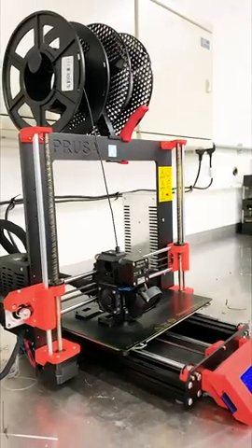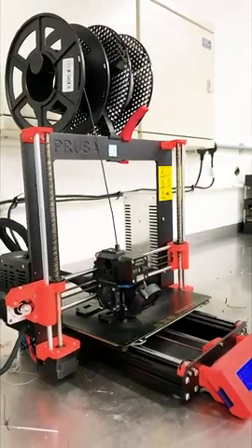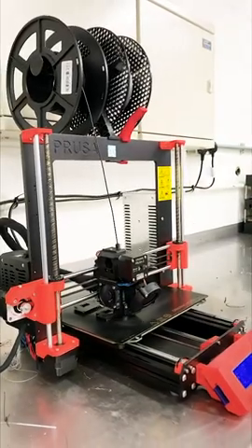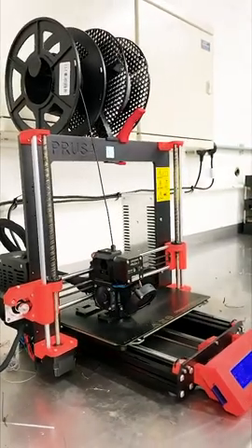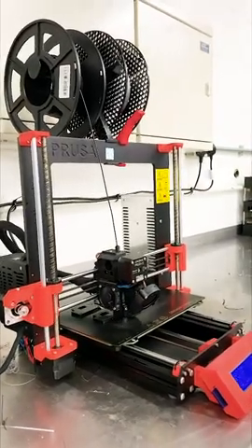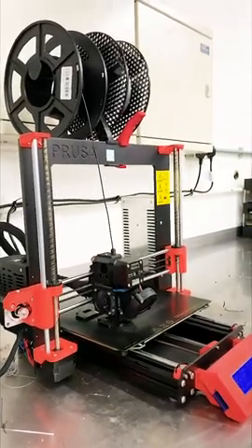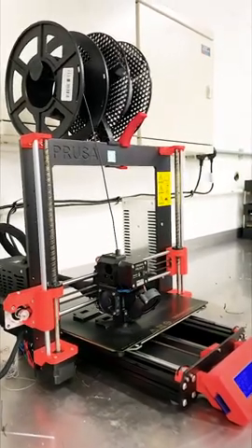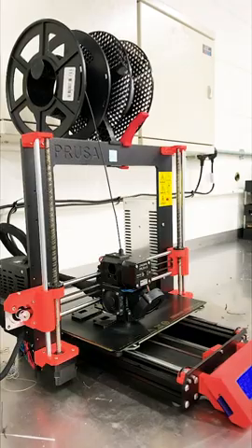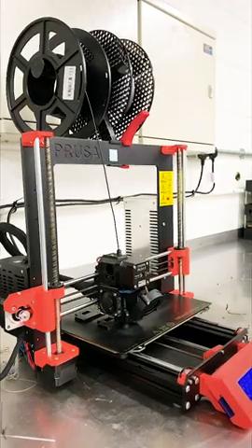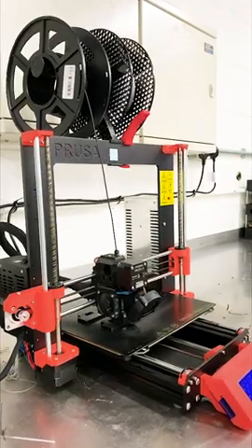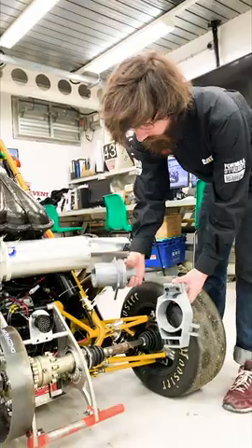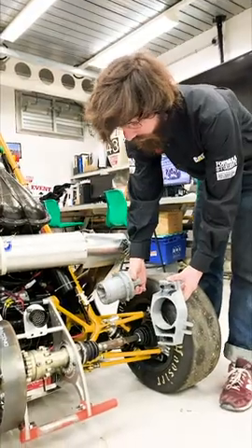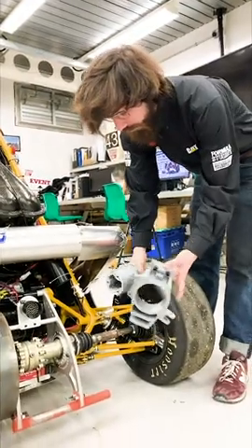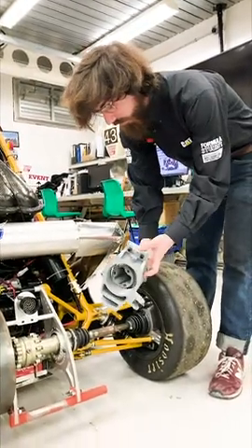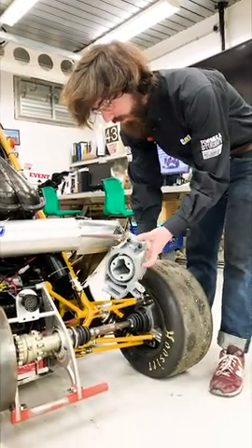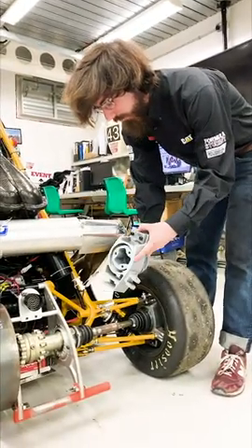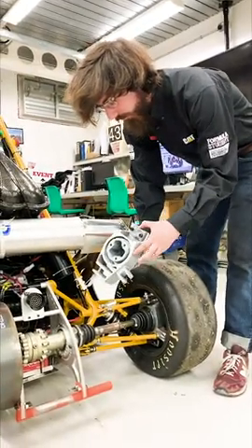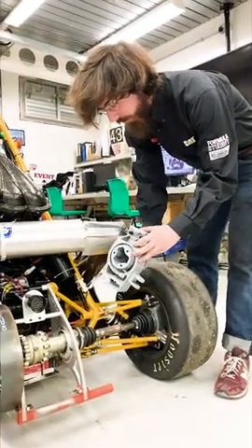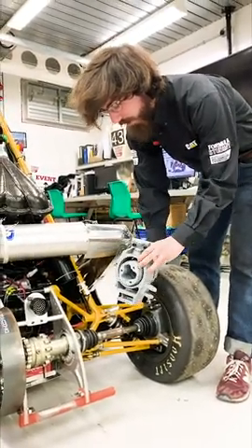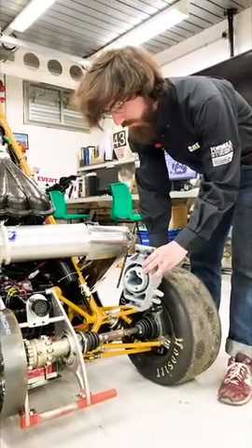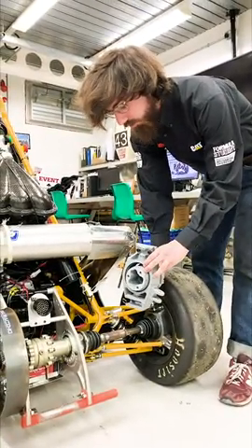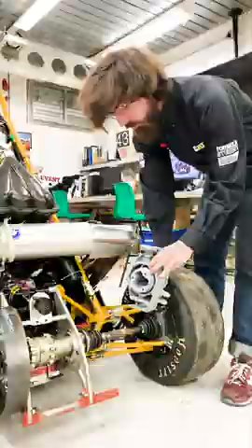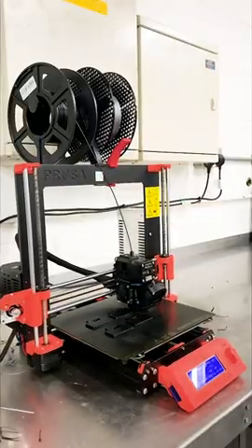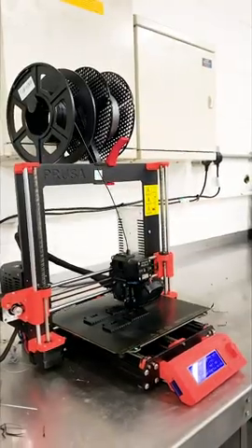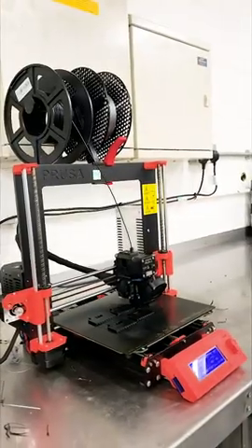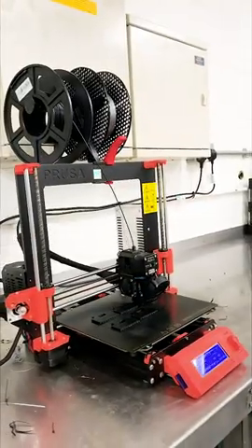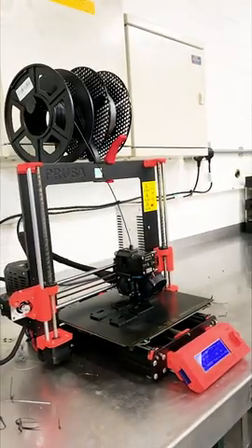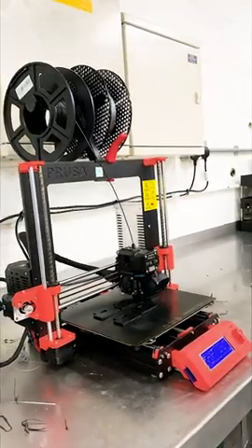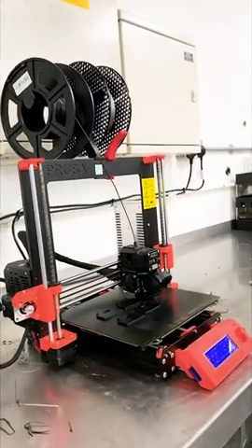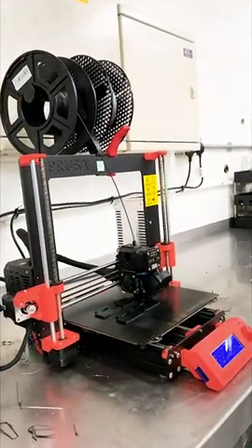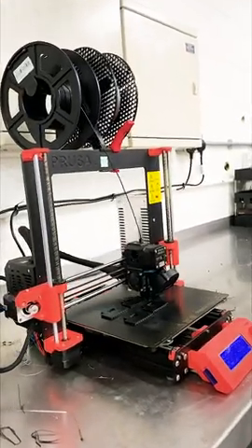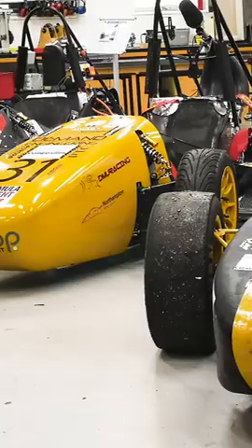This is a 3D printer. It's one of our rapid prototyping machines that we use to create prototypes of parts for the car and also some final designs. At the moment, it's actually 3D printing the parts to make another 3D printer.